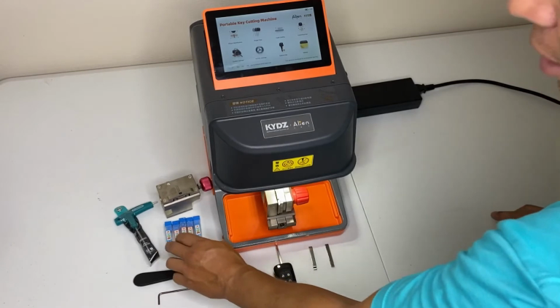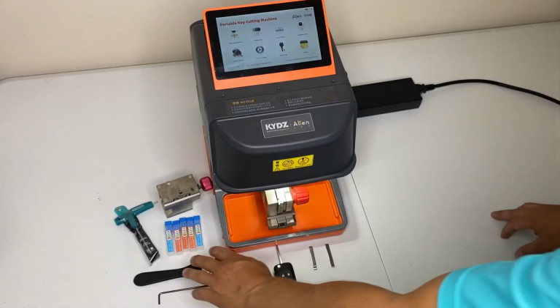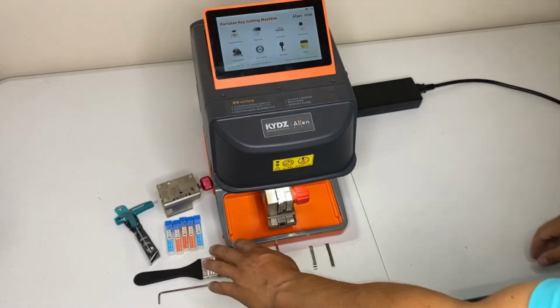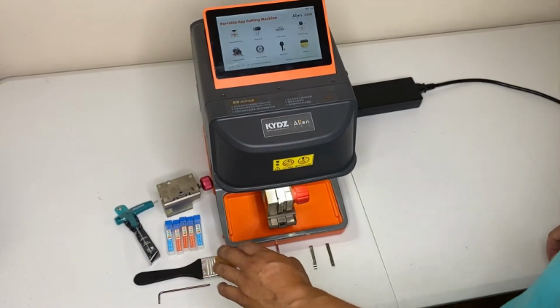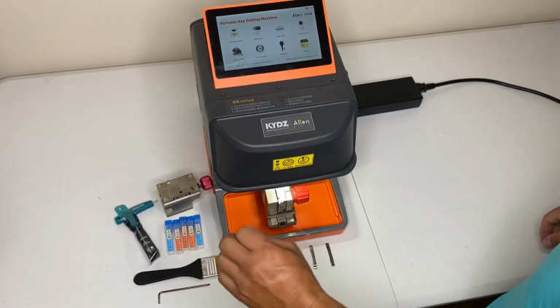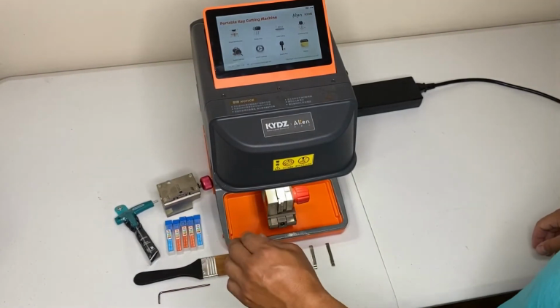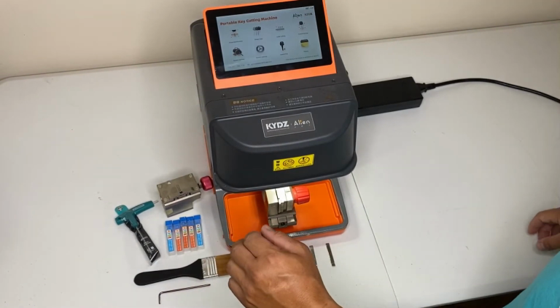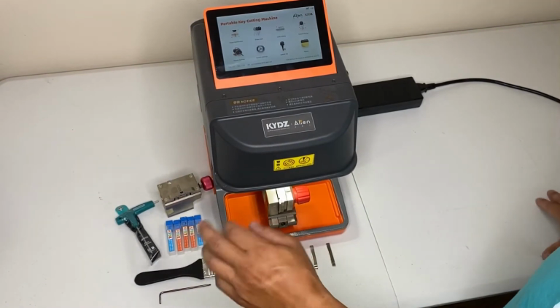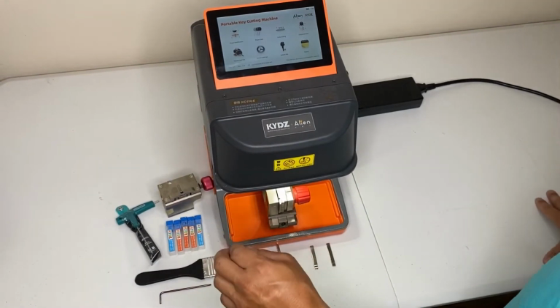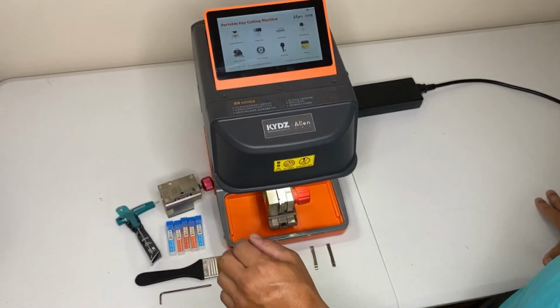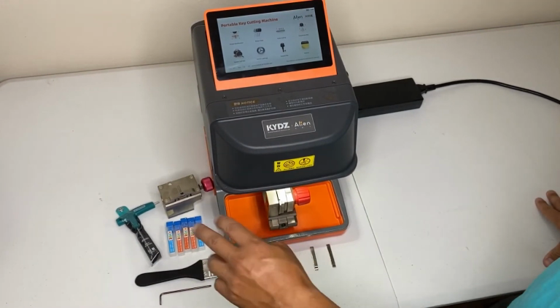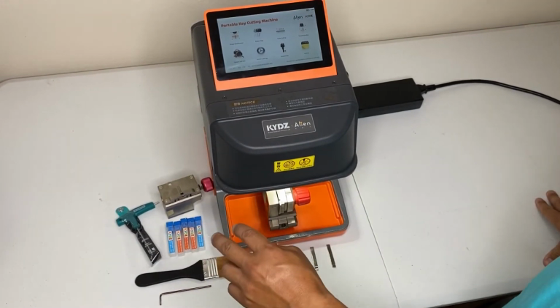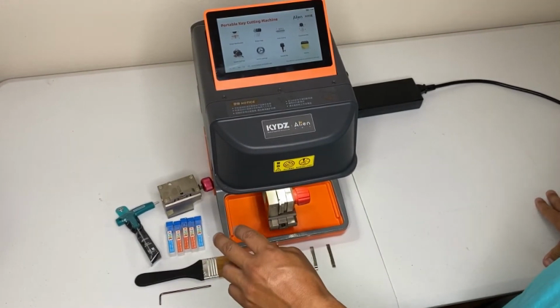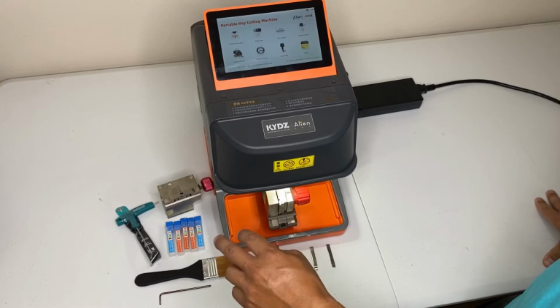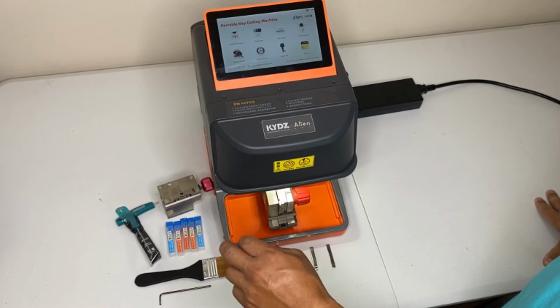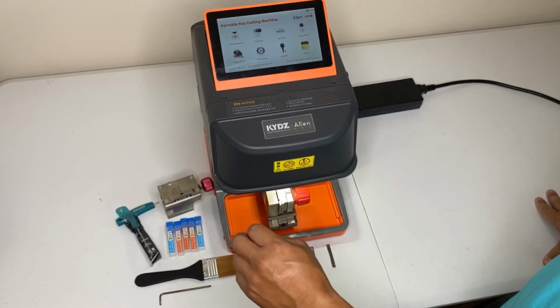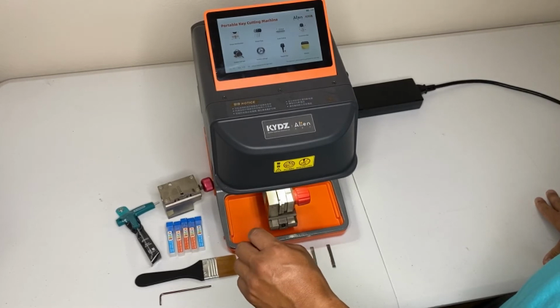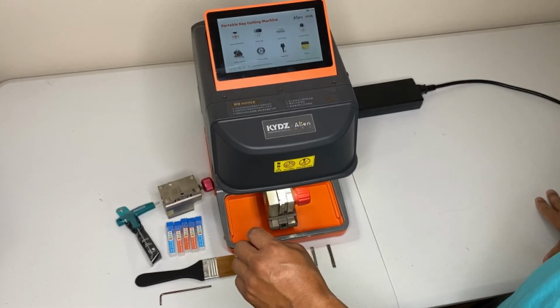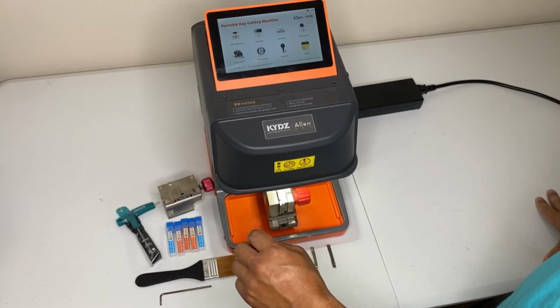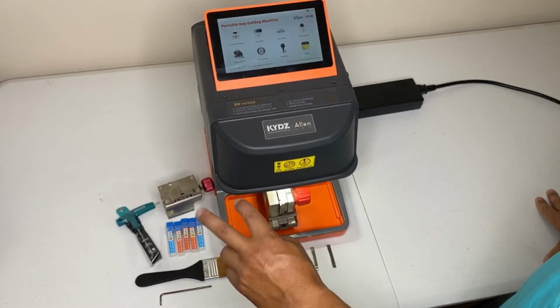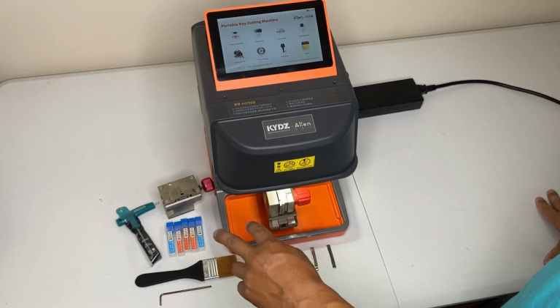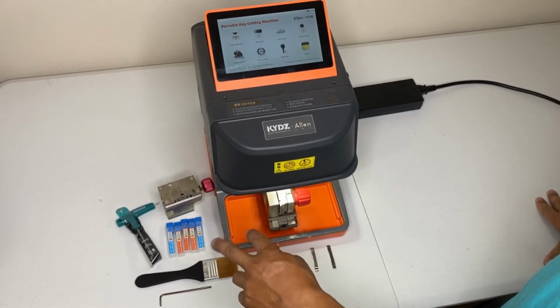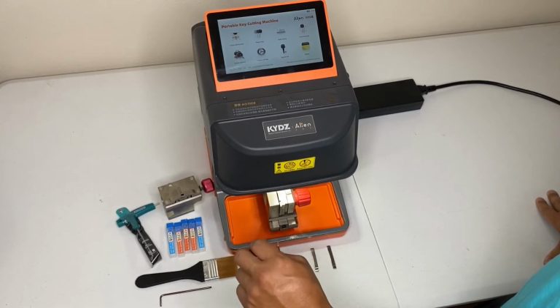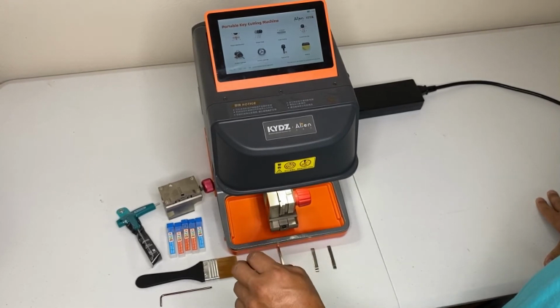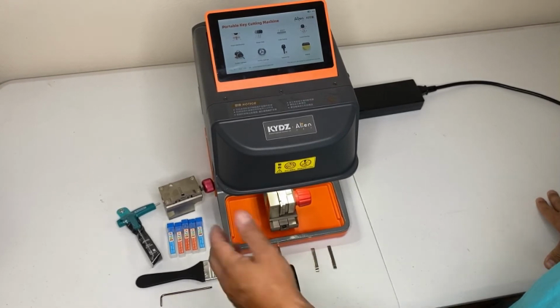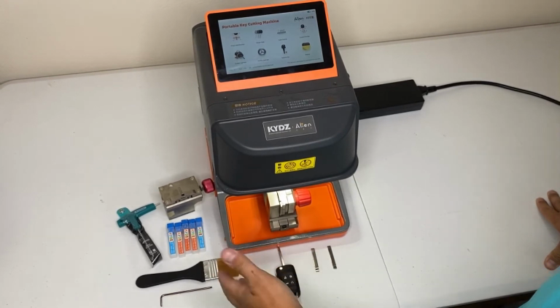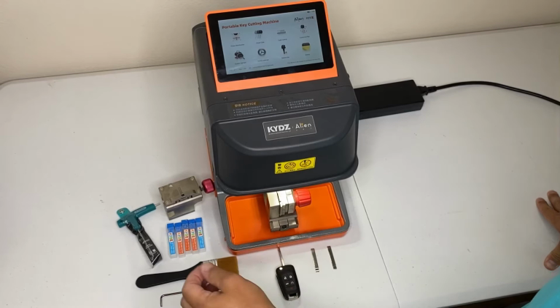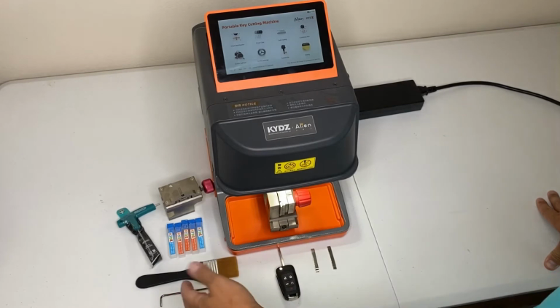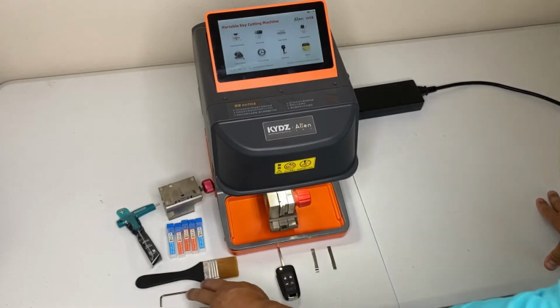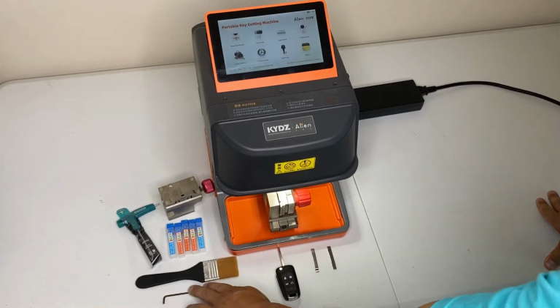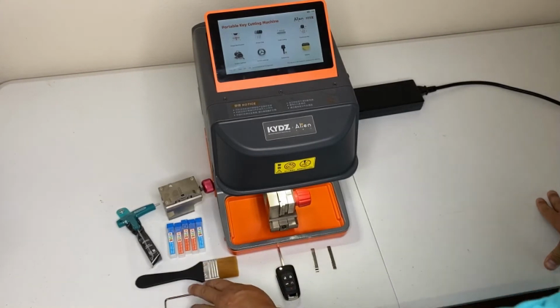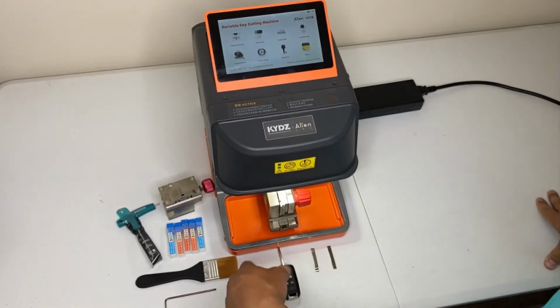The machine comes with three standard cutters: two 2.5mm cutters, one 1.5mm cutter, two 1mm probes, a cleaning brush, and another Allen wrench.